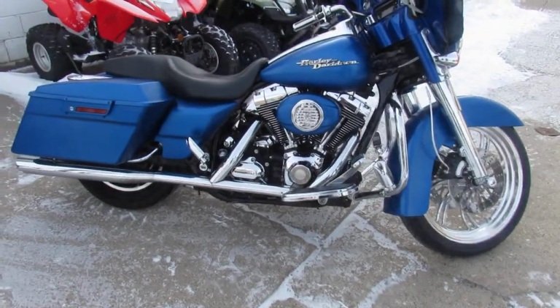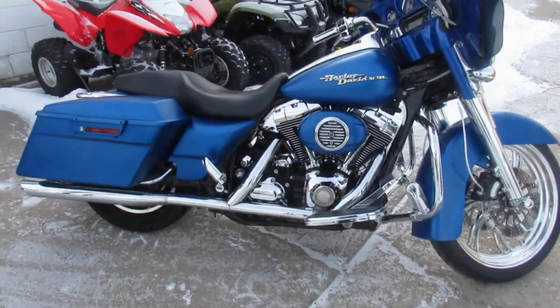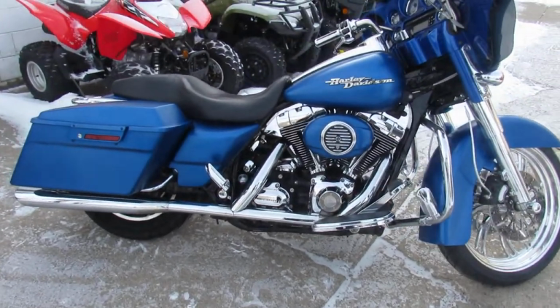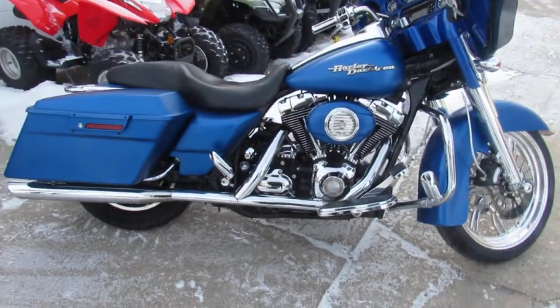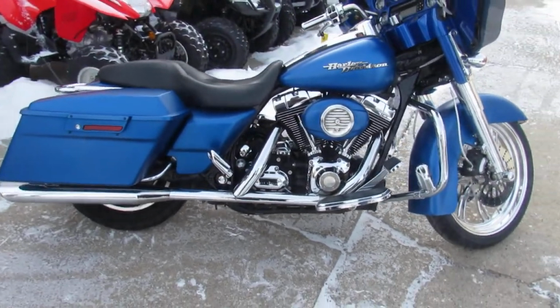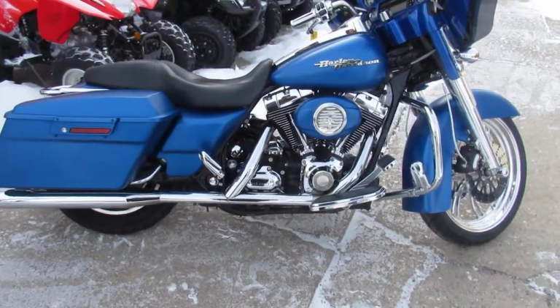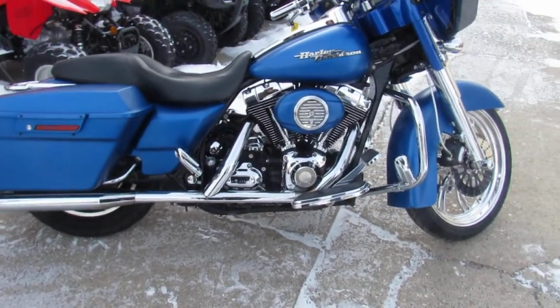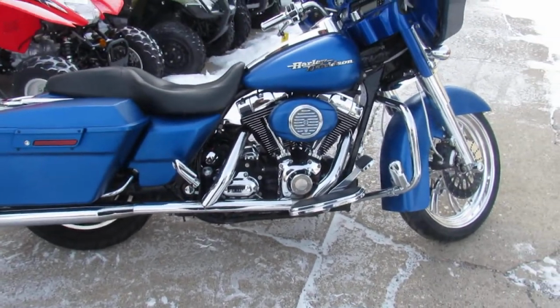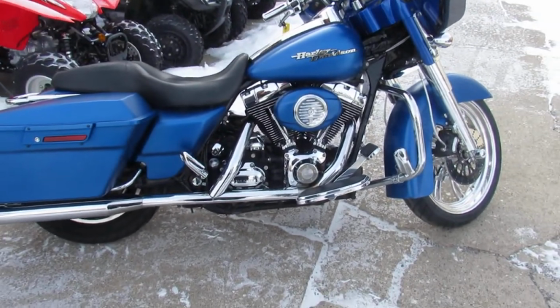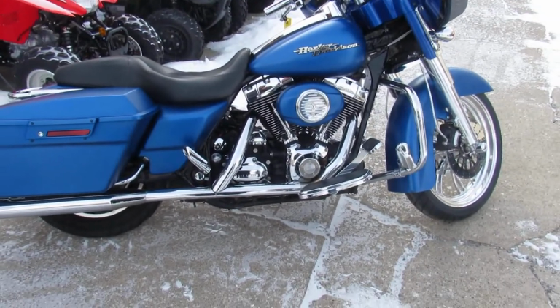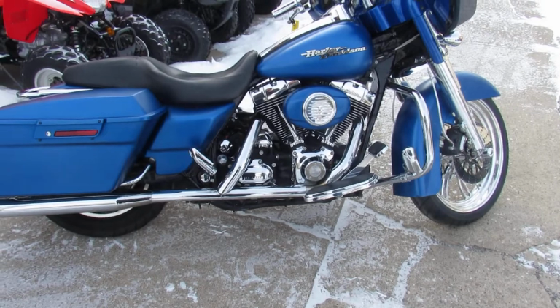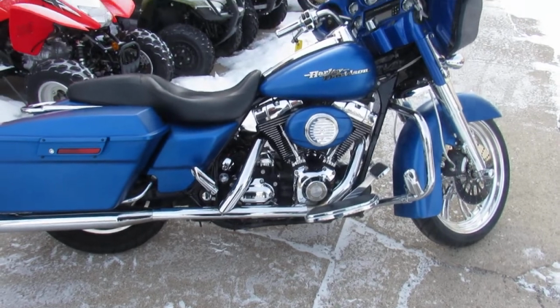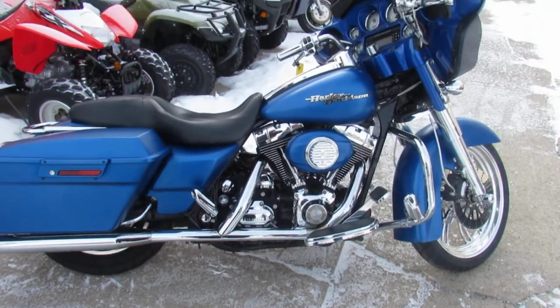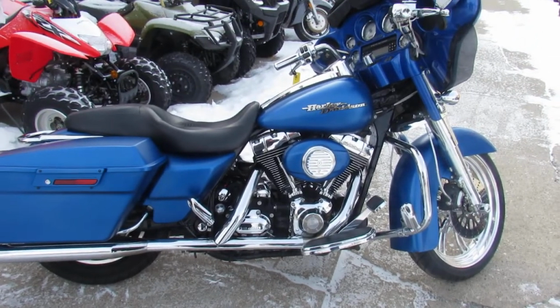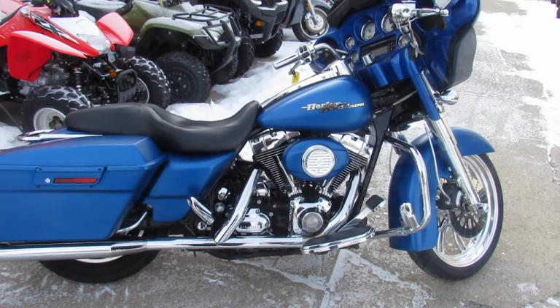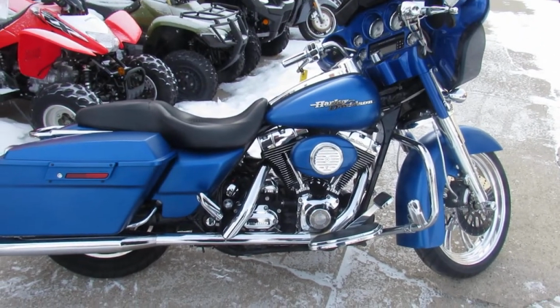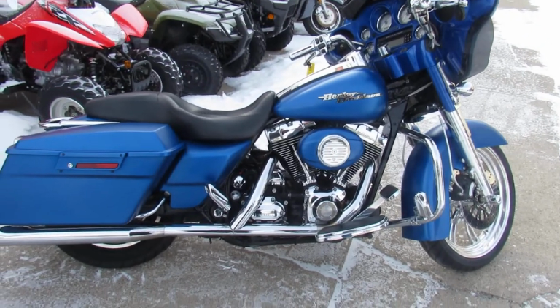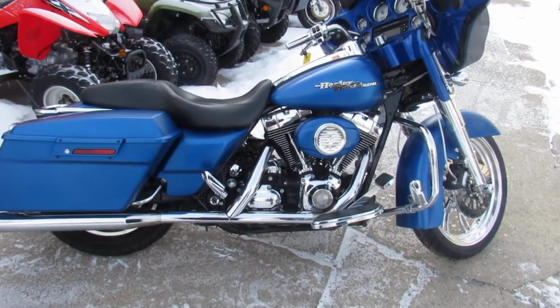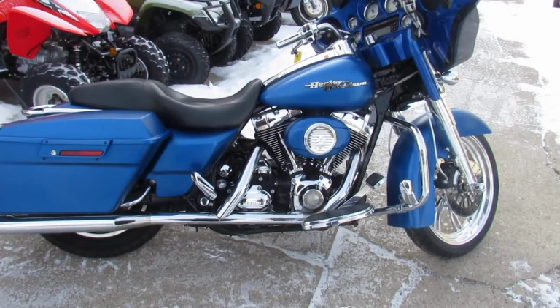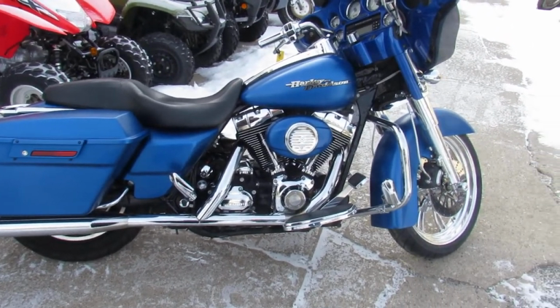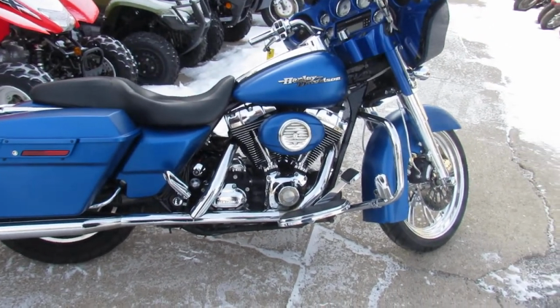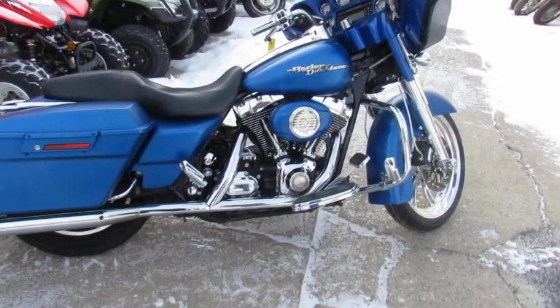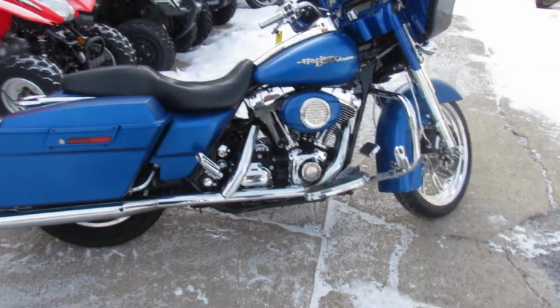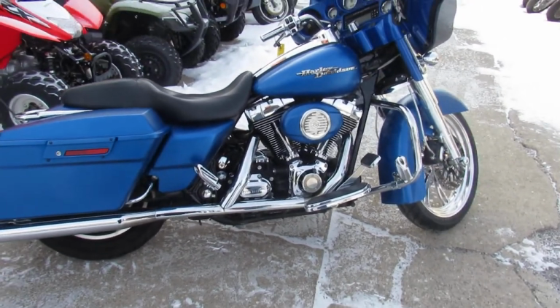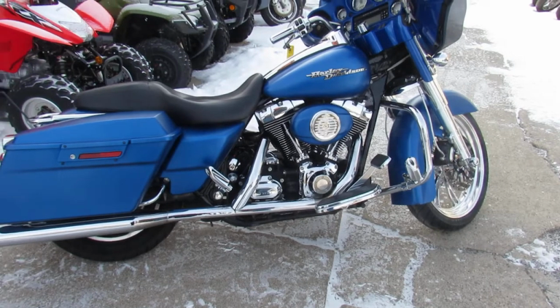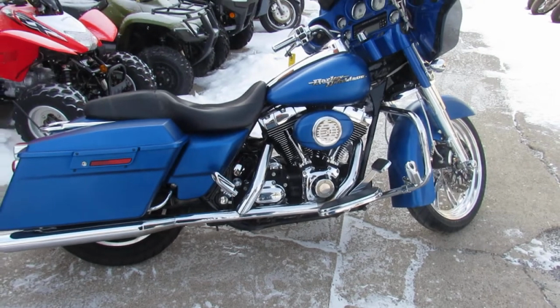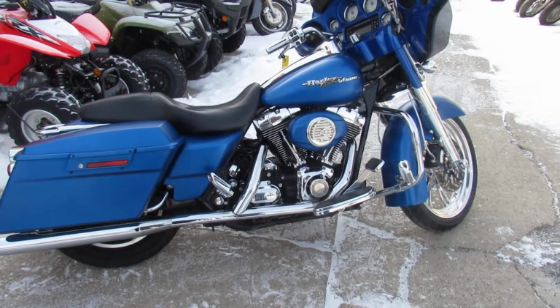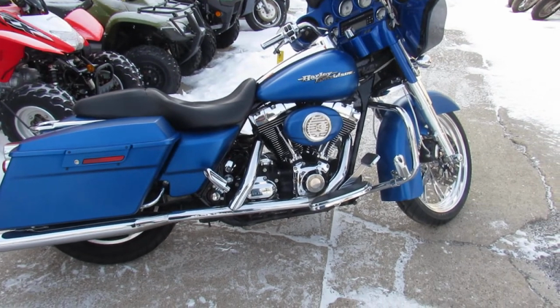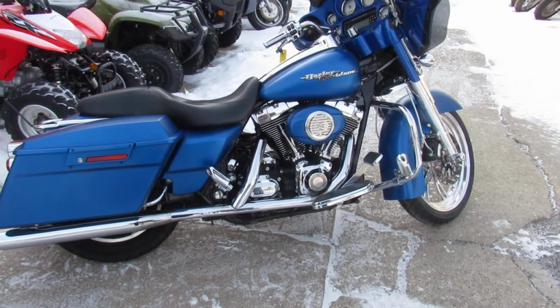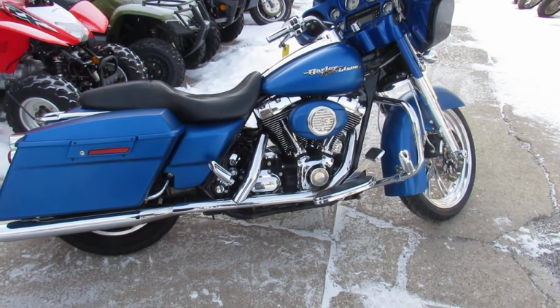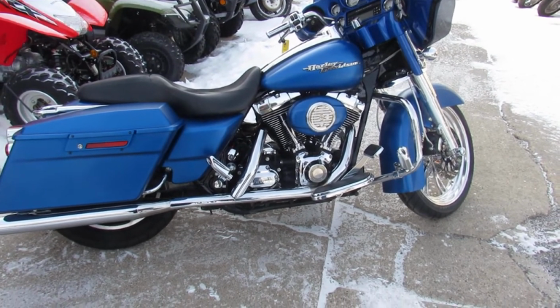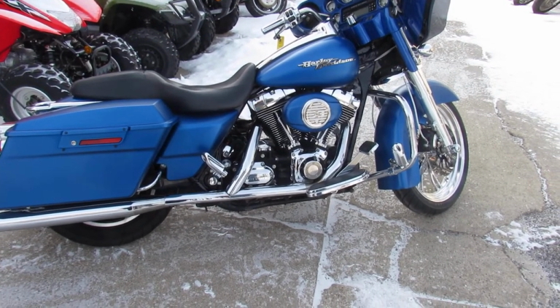It's got the dual Vance and Hines exhaust, which makes this Bagger sound great. It's a good-looking bike — a must-see. Stand out from the crowd. This electric blue paint is really good-looking, especially with that front wheel and chrome front end.